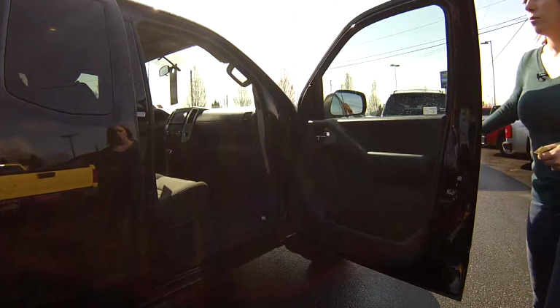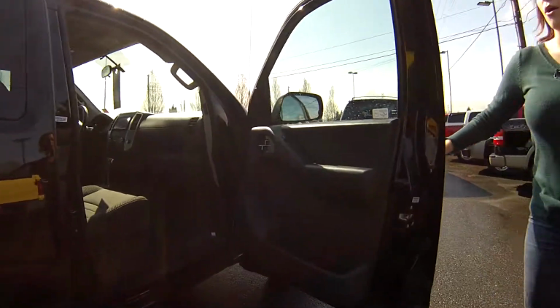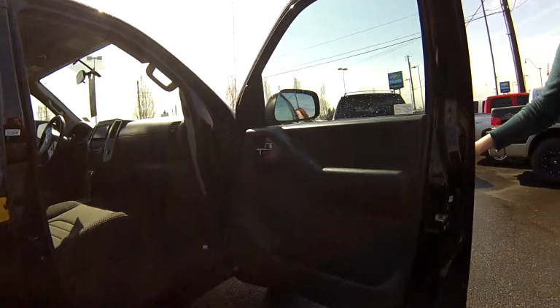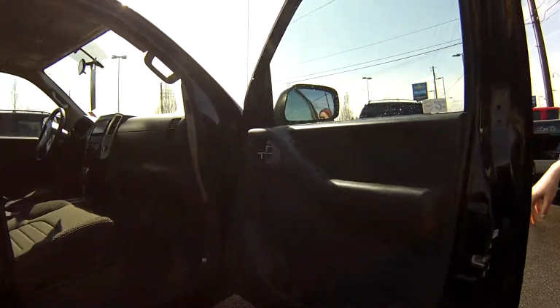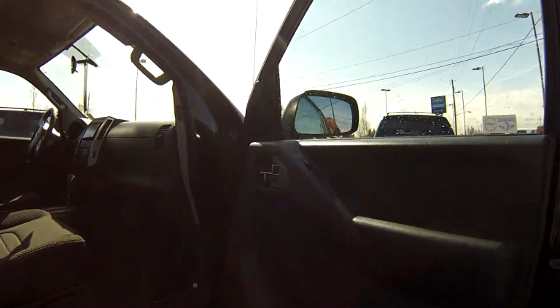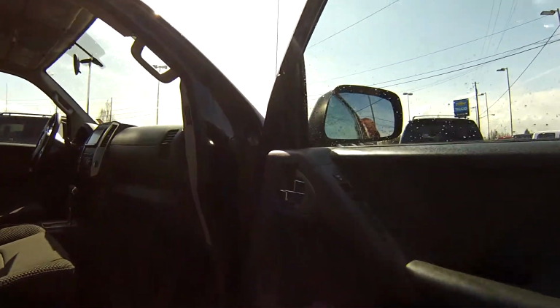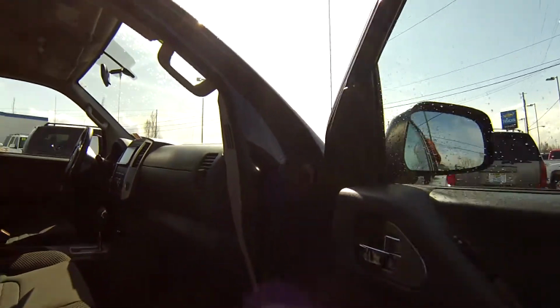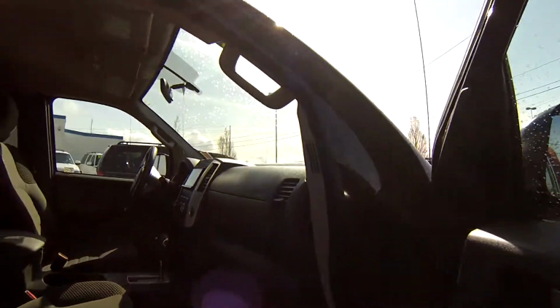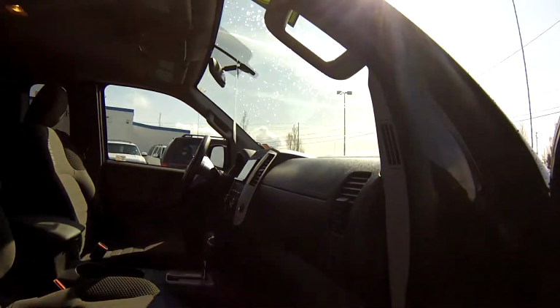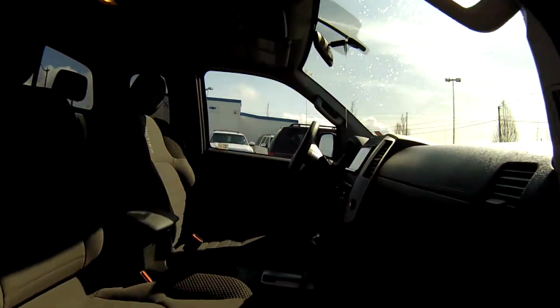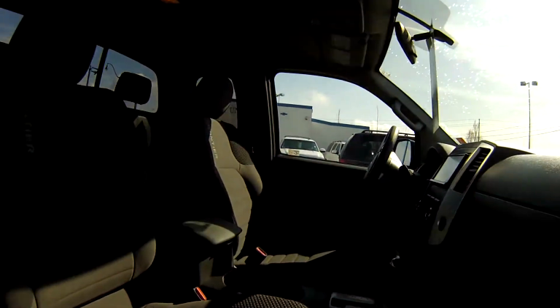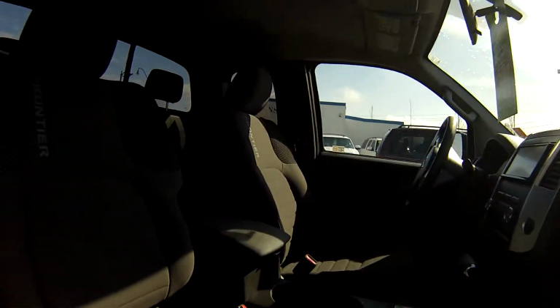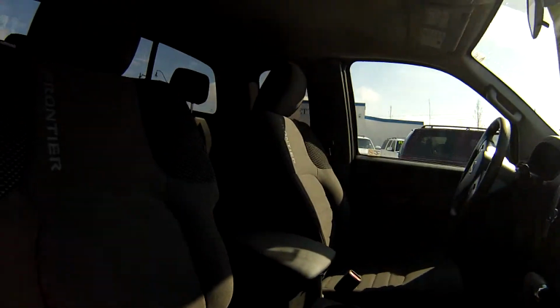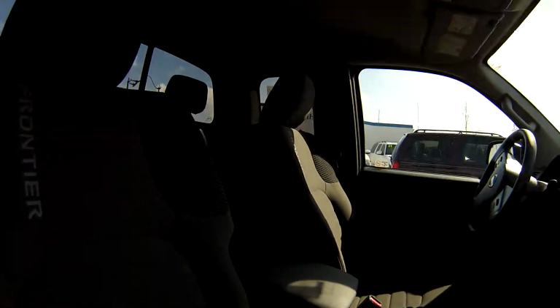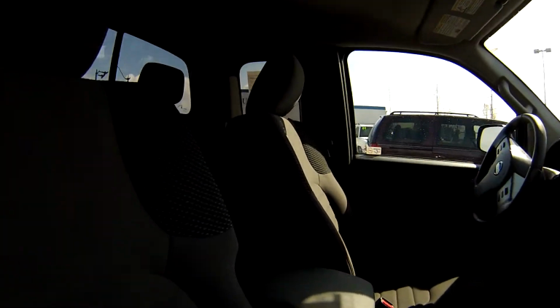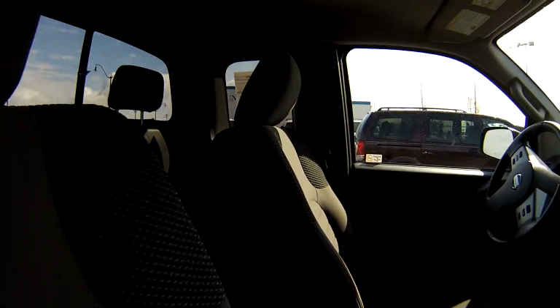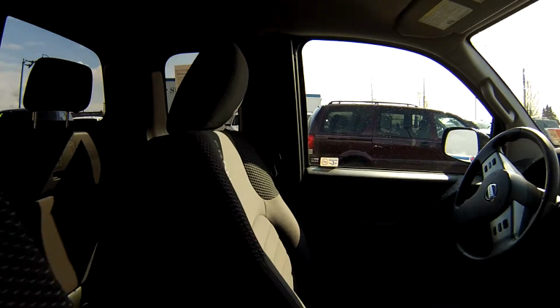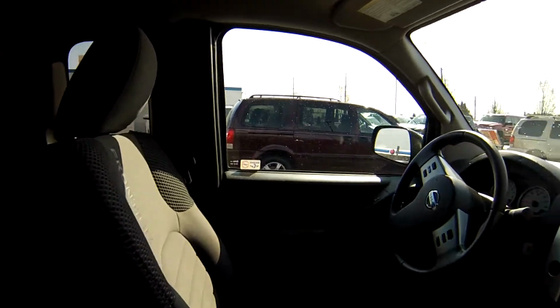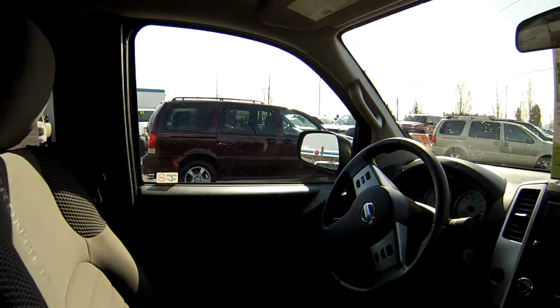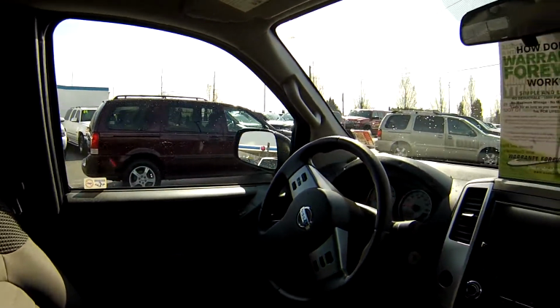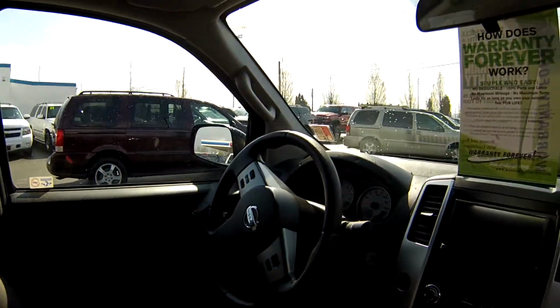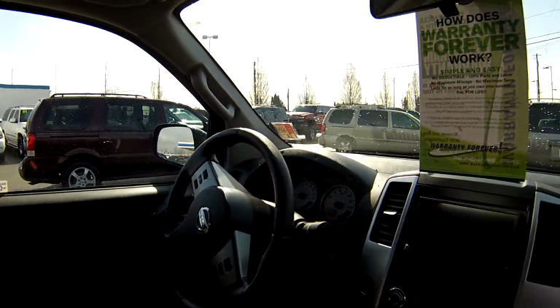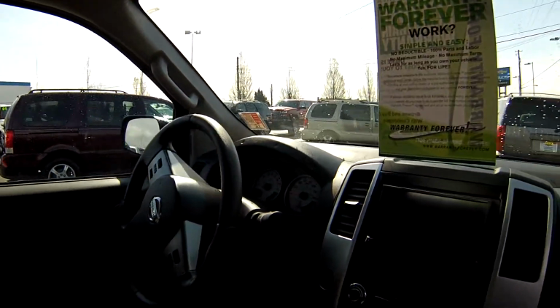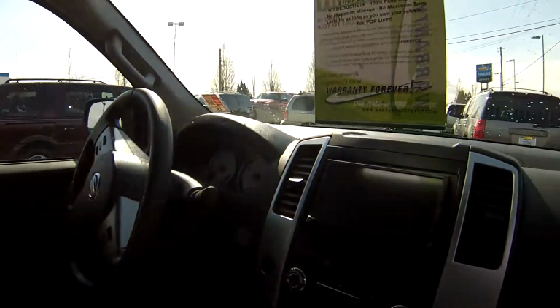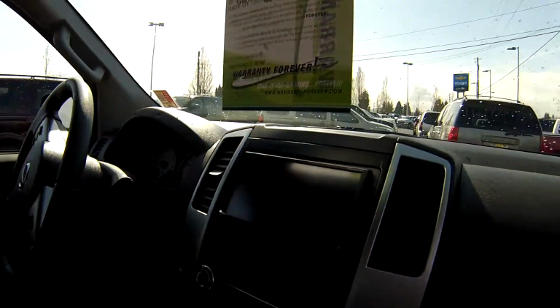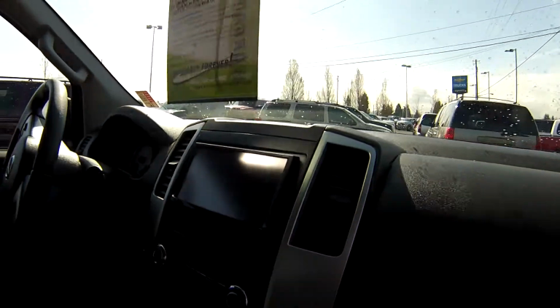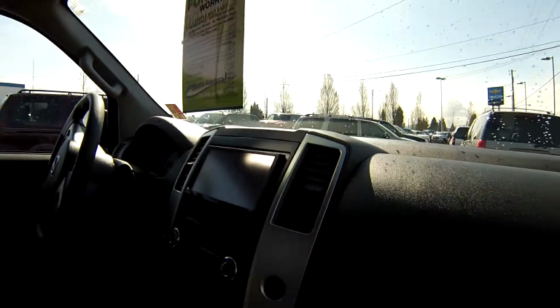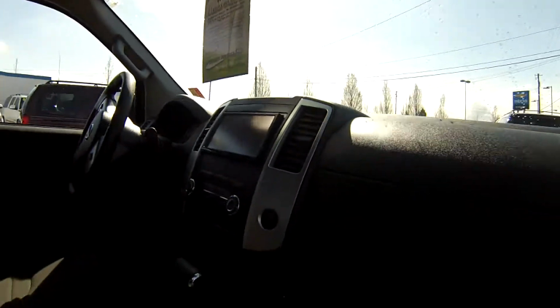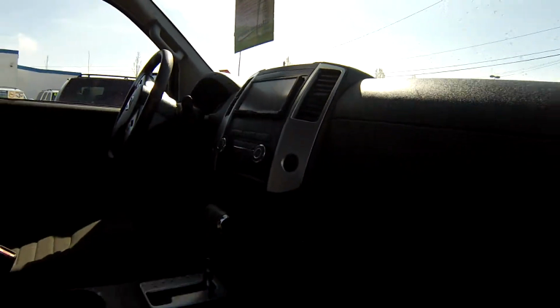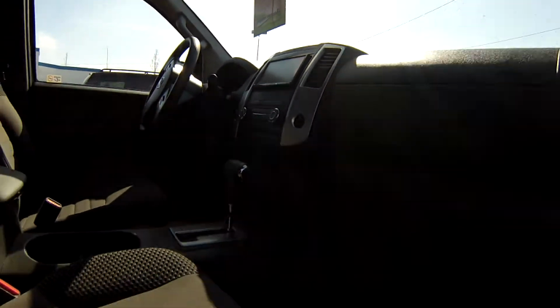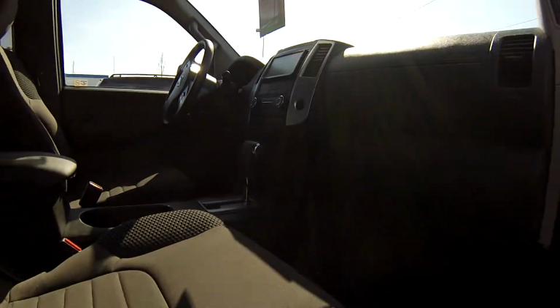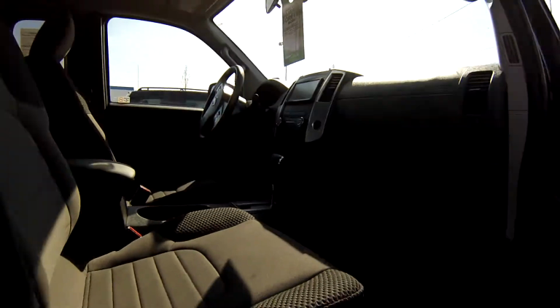I love the seats — pretty cool custom seats. There's a navigation system in the front, power locks and power doors, and power windows.